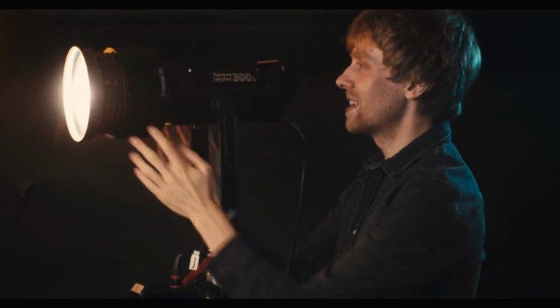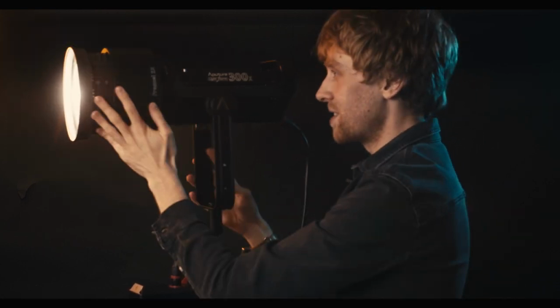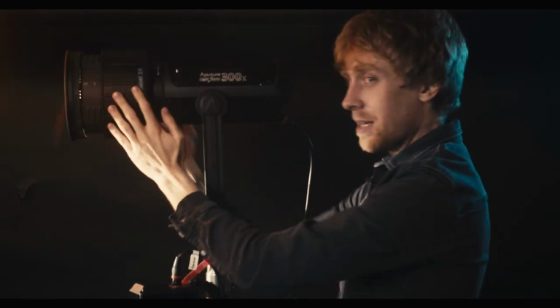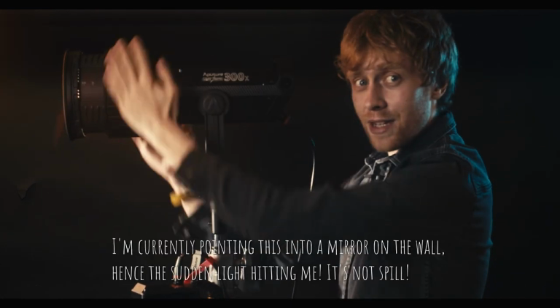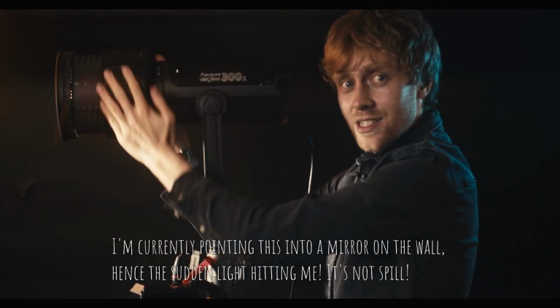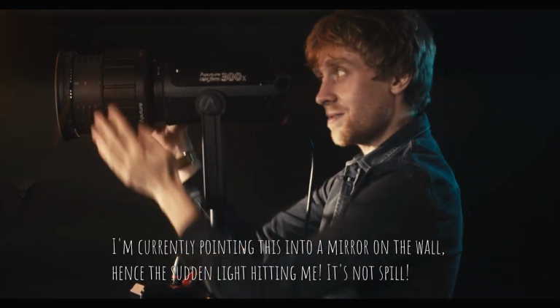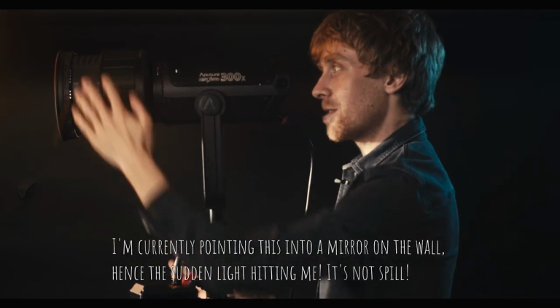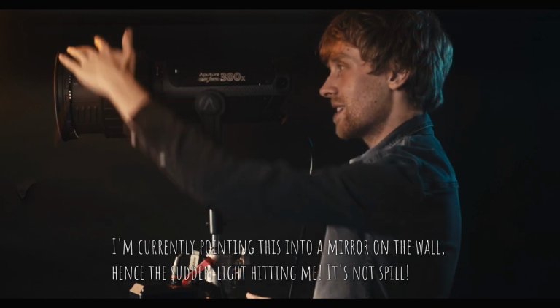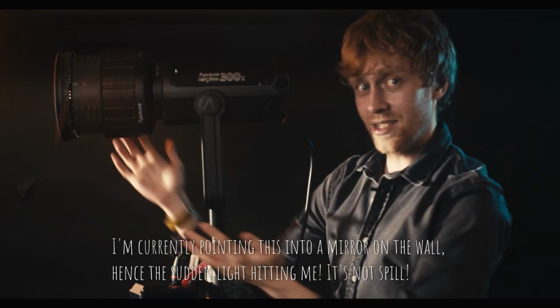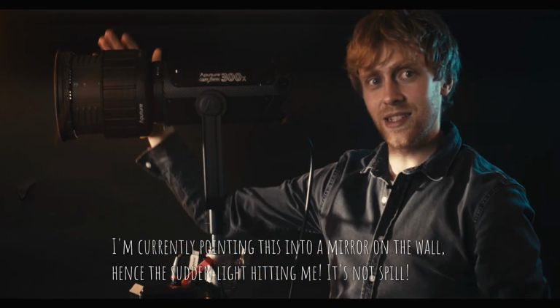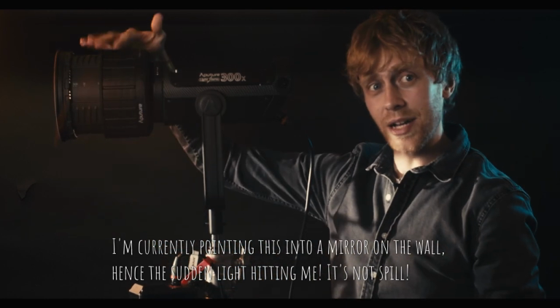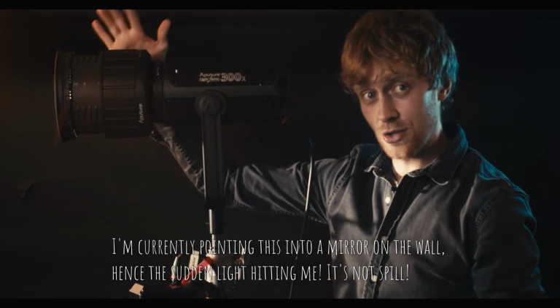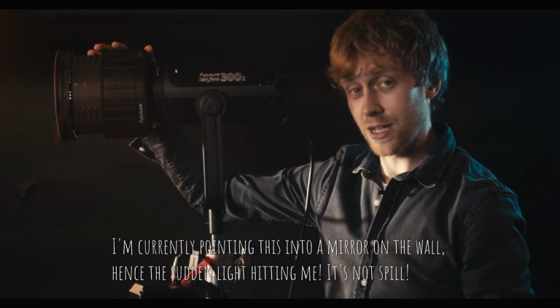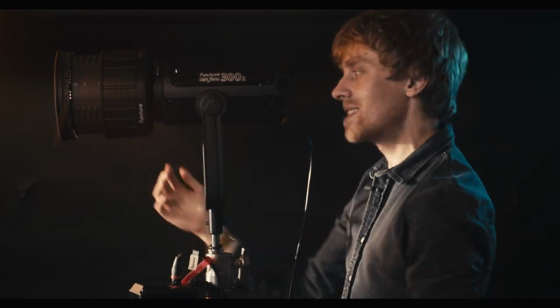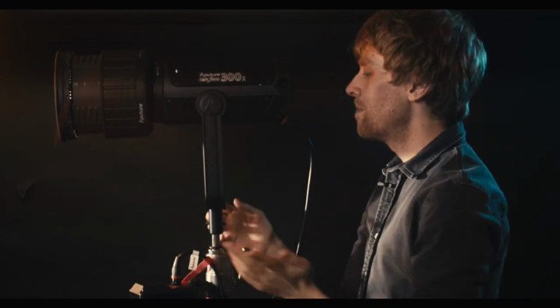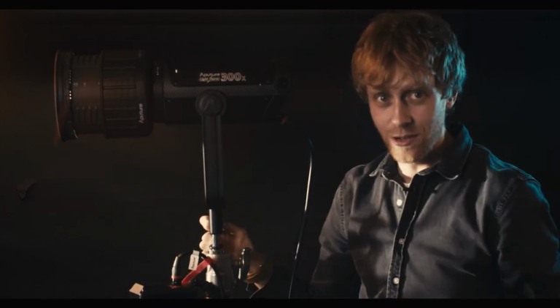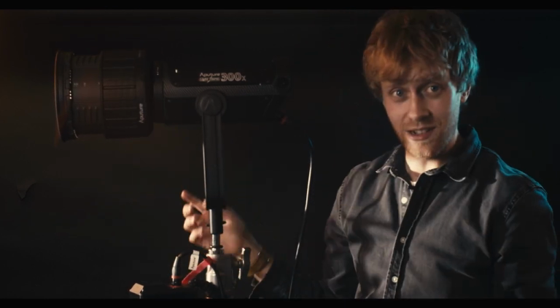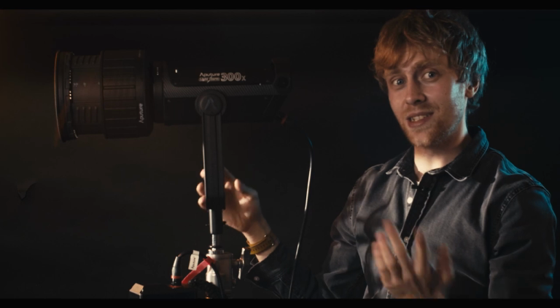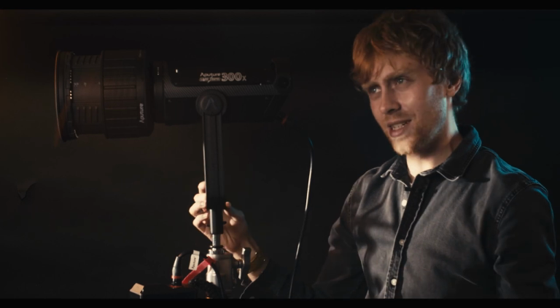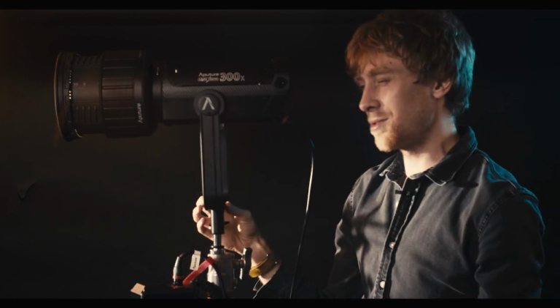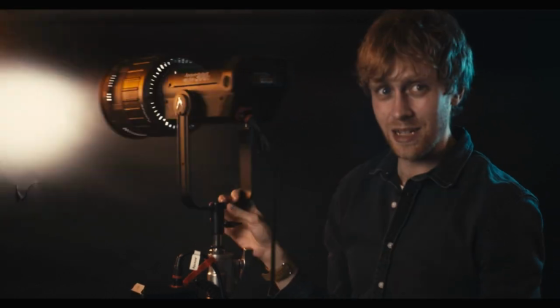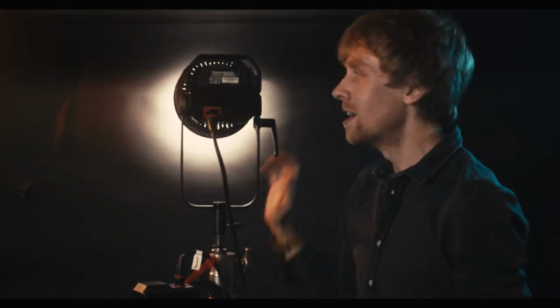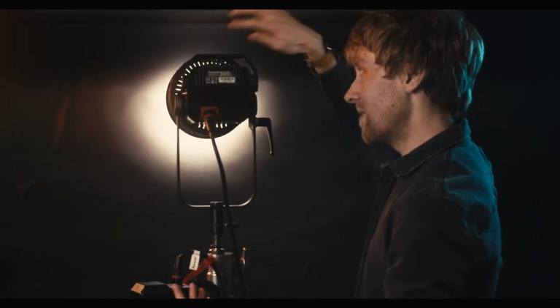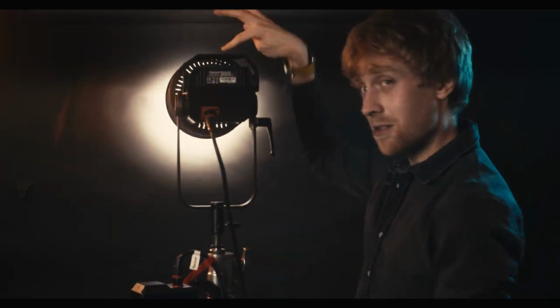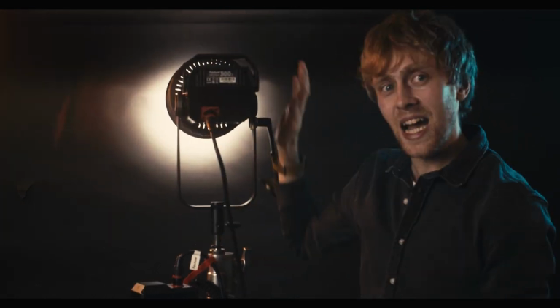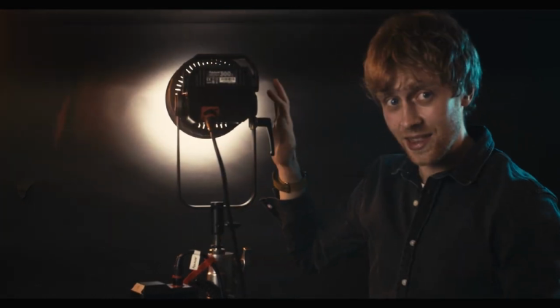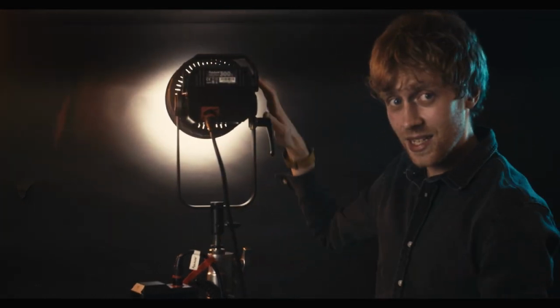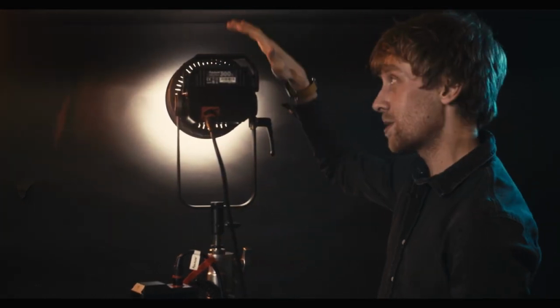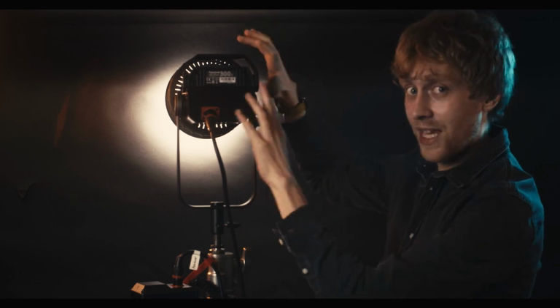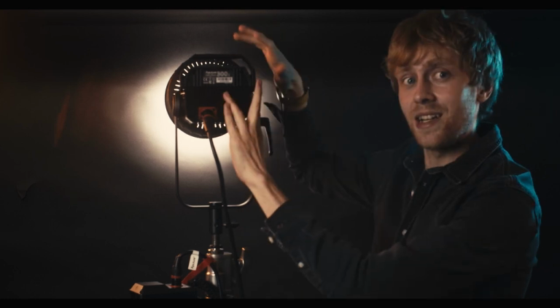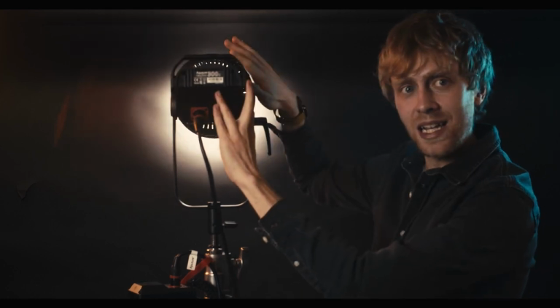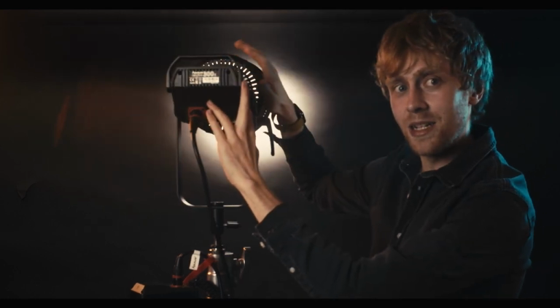There's also no light bleed around the edge — fully spotted, you can see there are no gaps at all. There are still vents on it because it needs to cool down, but the vents are now on the back and designed in such a way that you never get any direct light spilling.